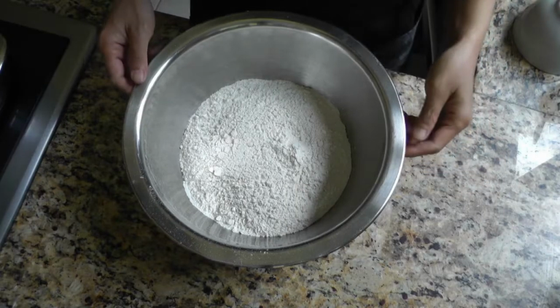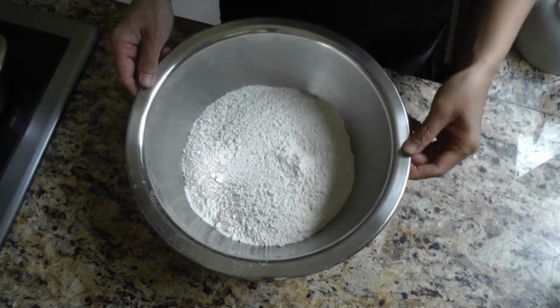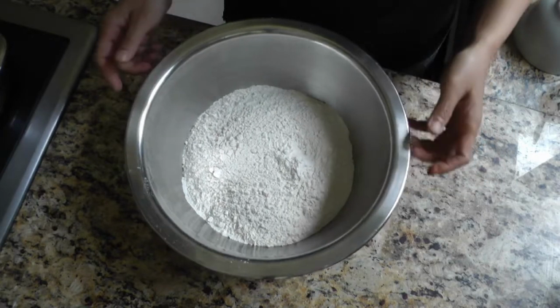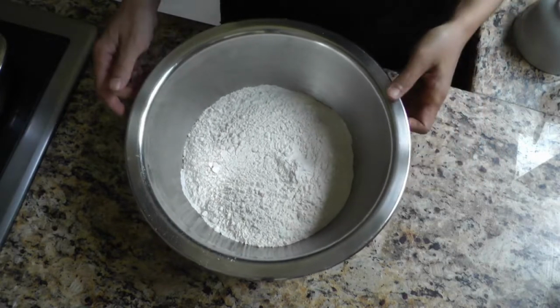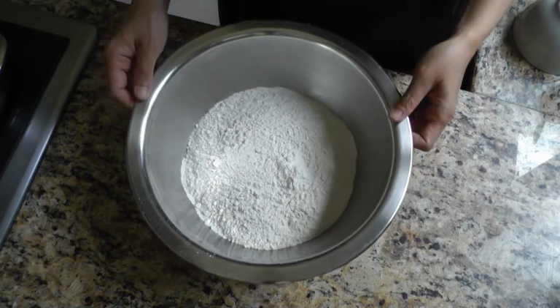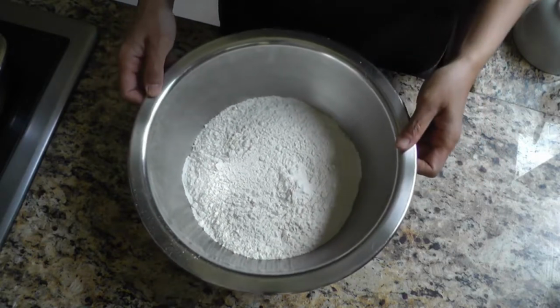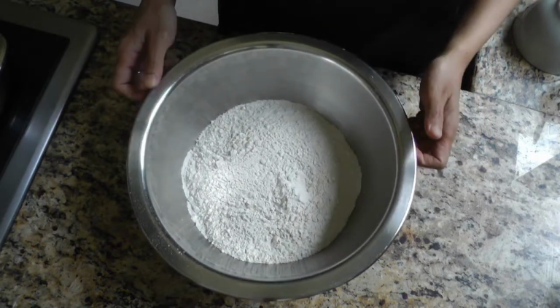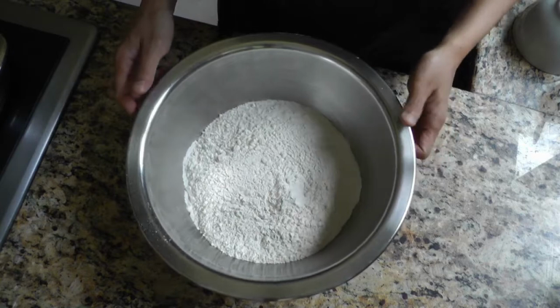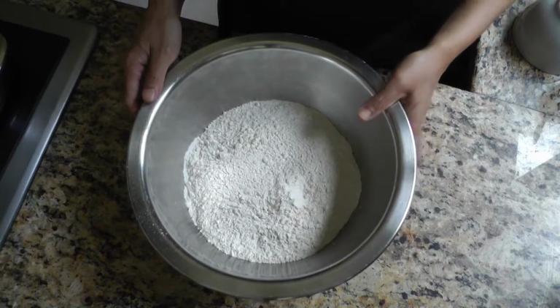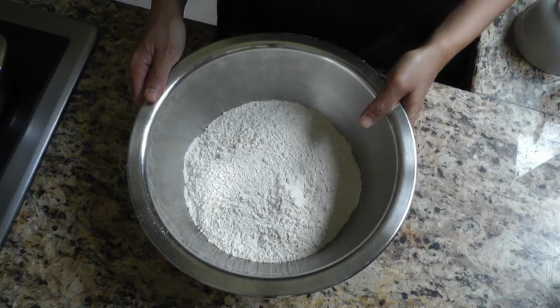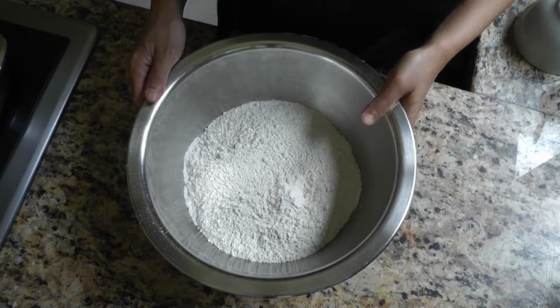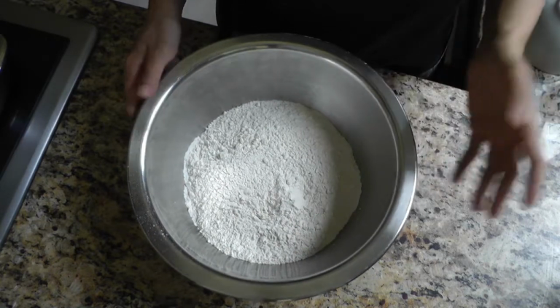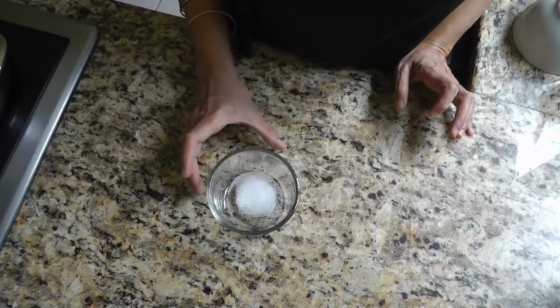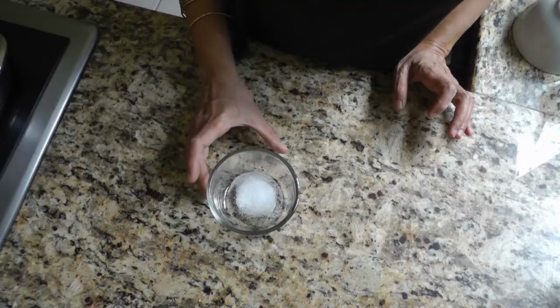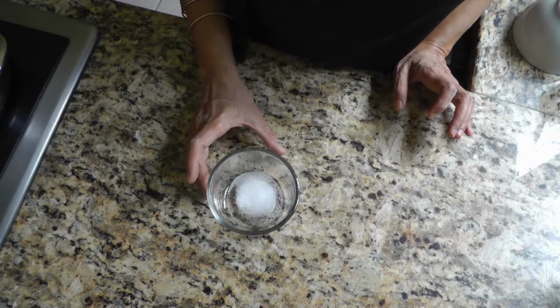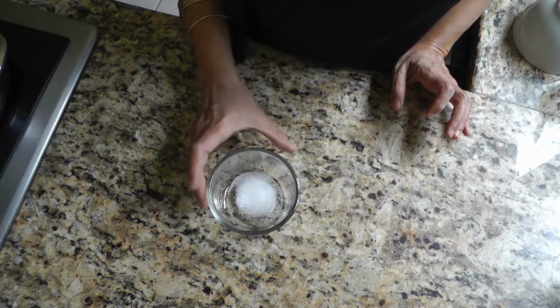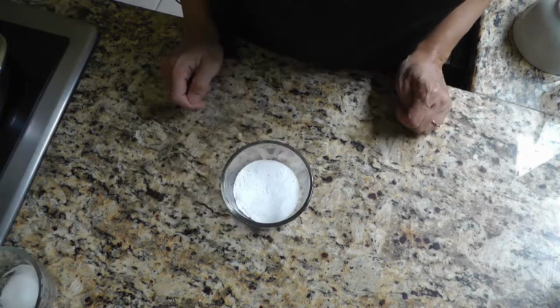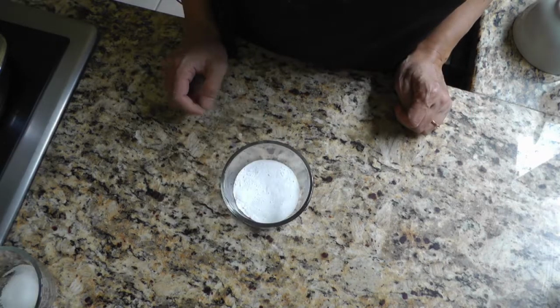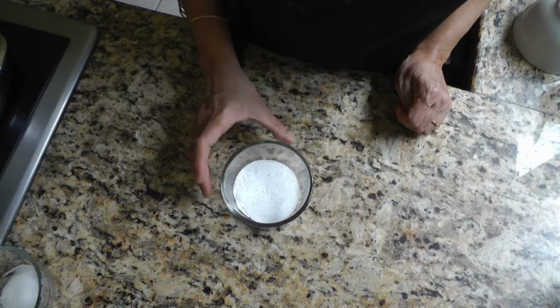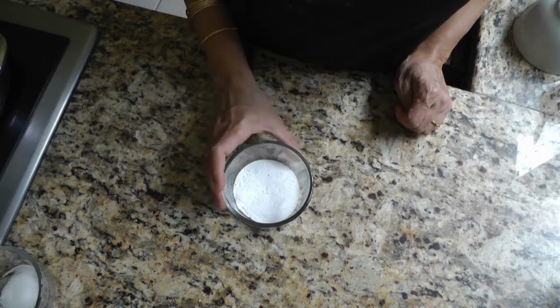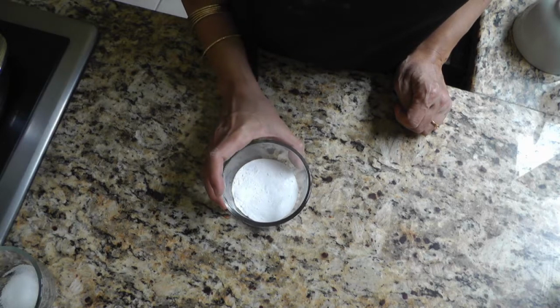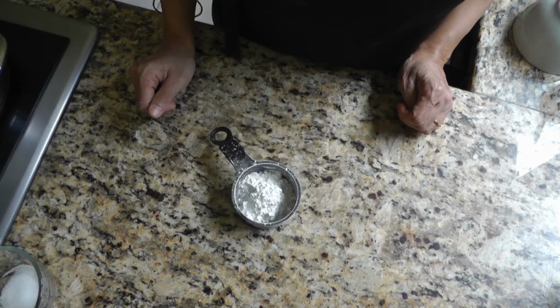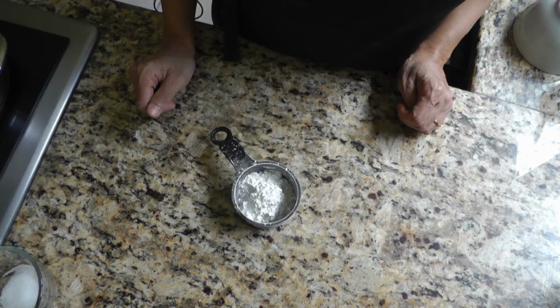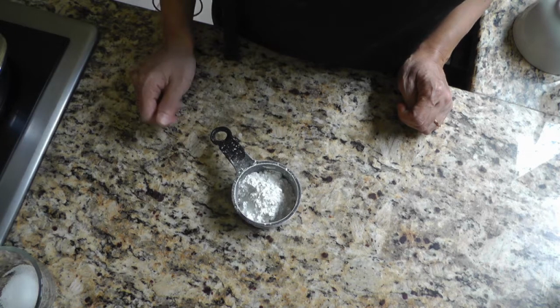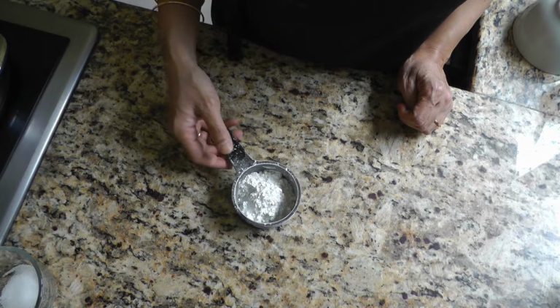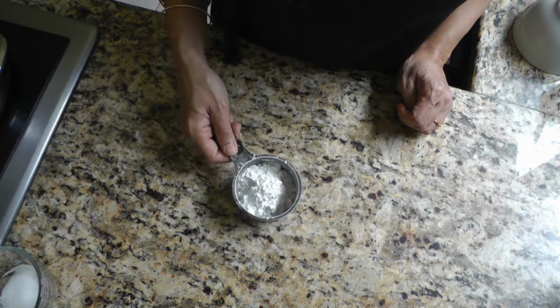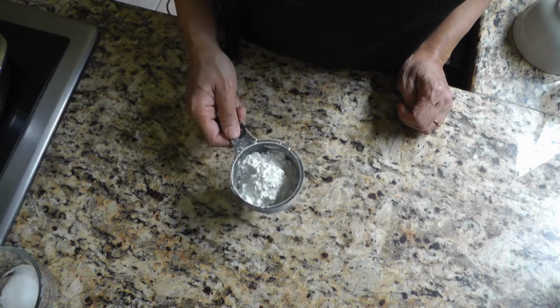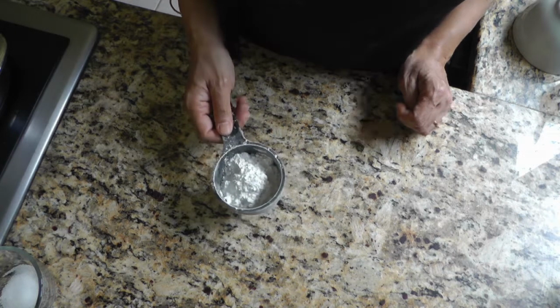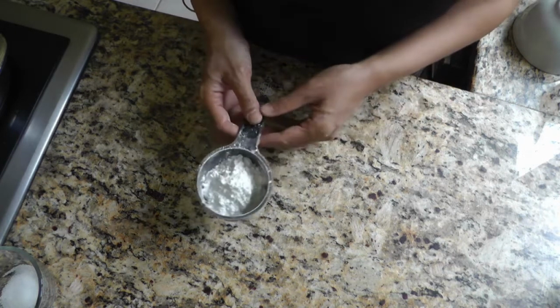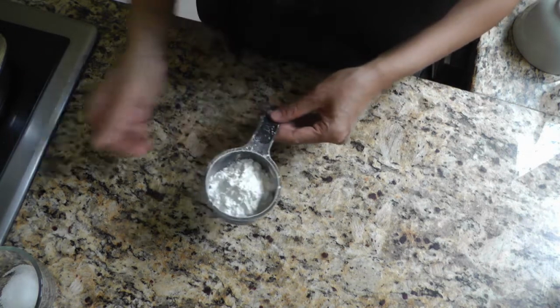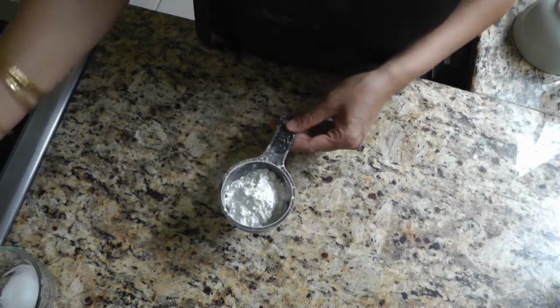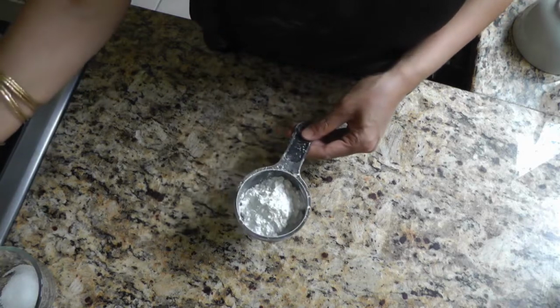For the dry ingredients I have three cups of all-purpose flour, half a teaspoon of salt, two teaspoons of baking soda, and four teaspoons of cornstarch. This just makes it a little bit extra chewy.